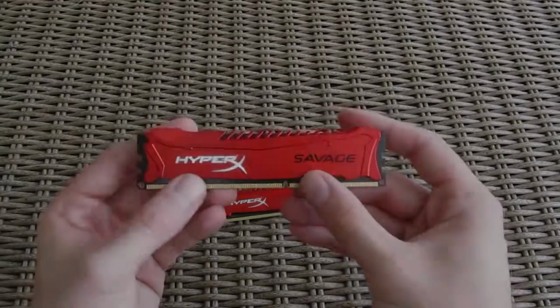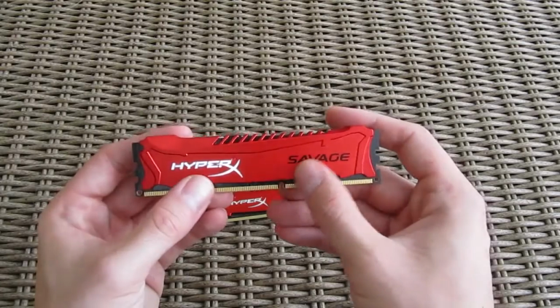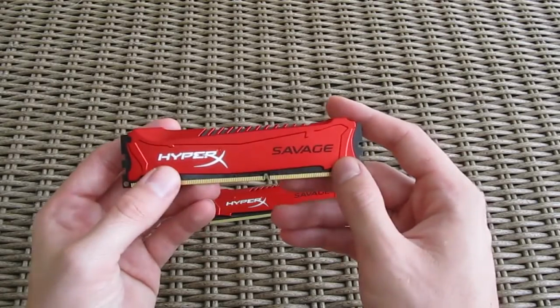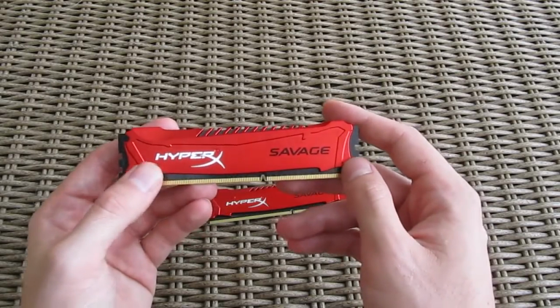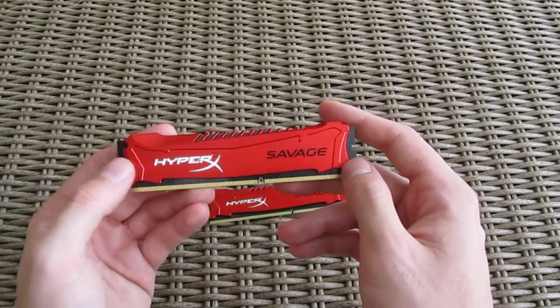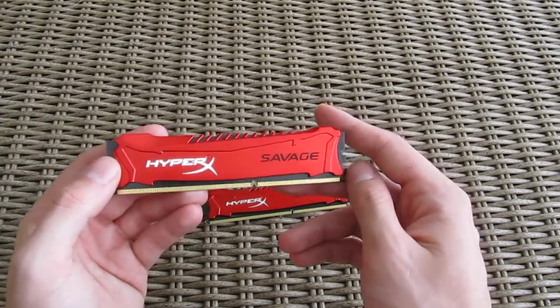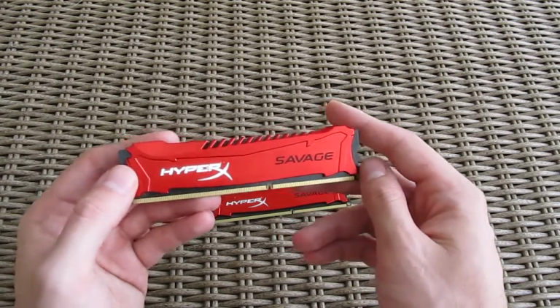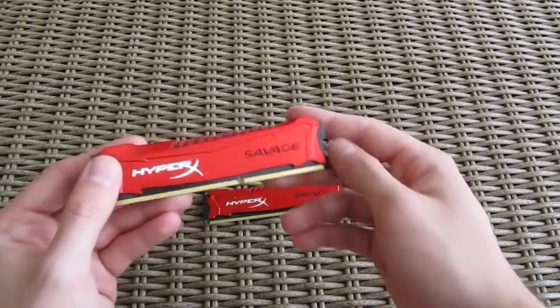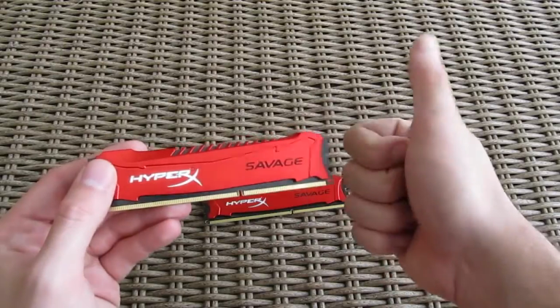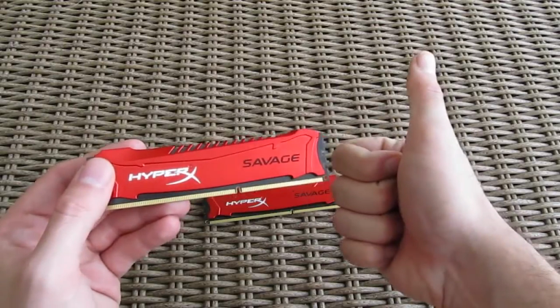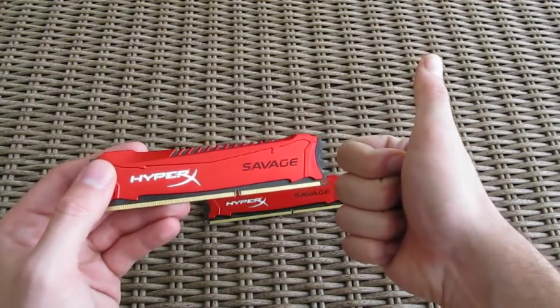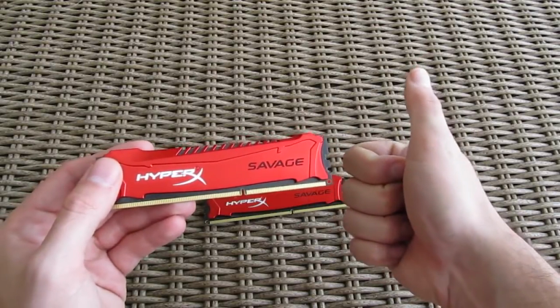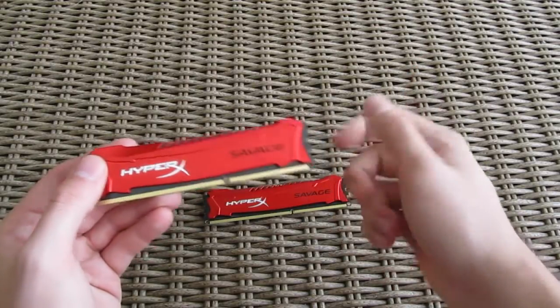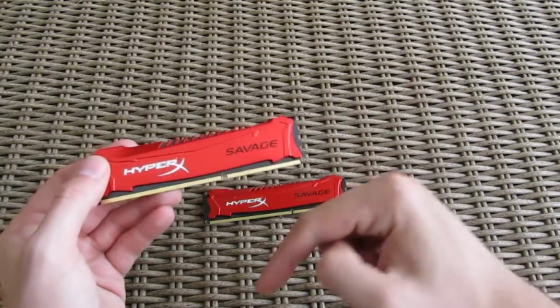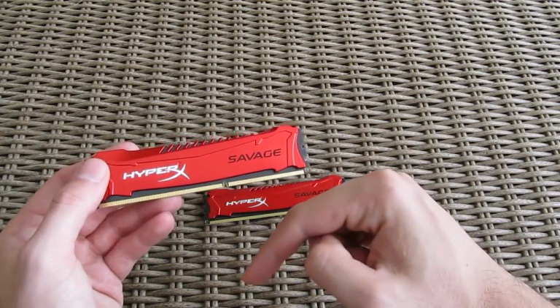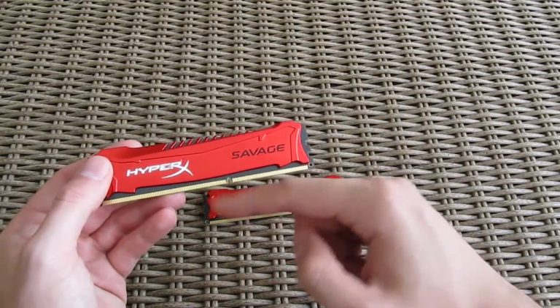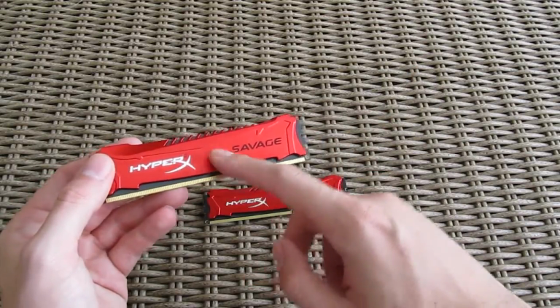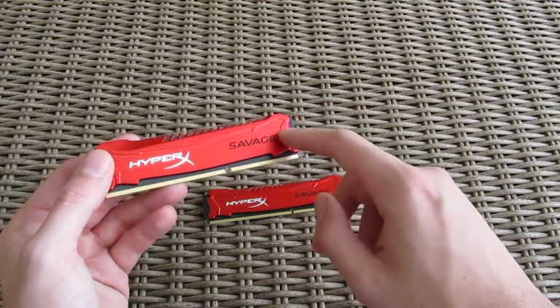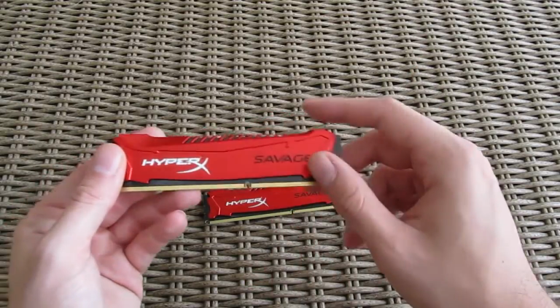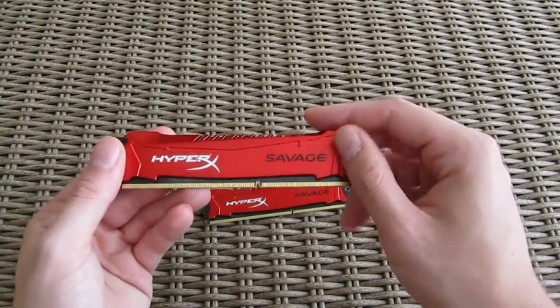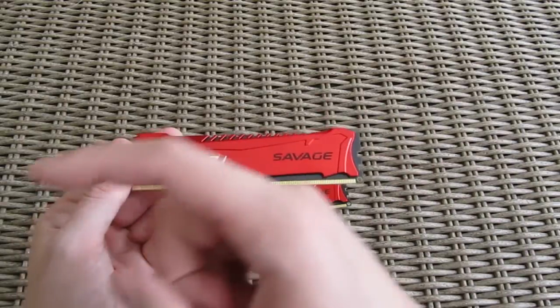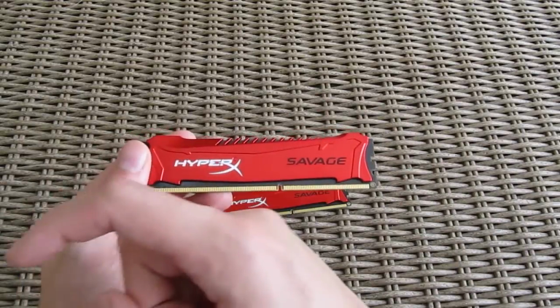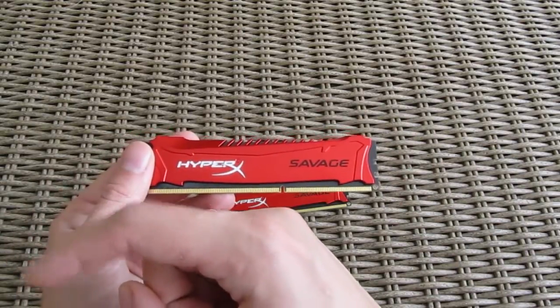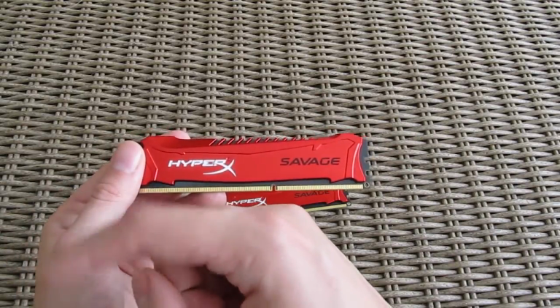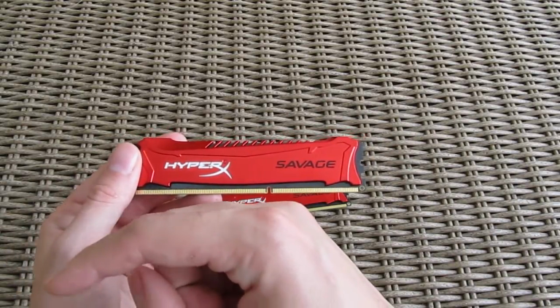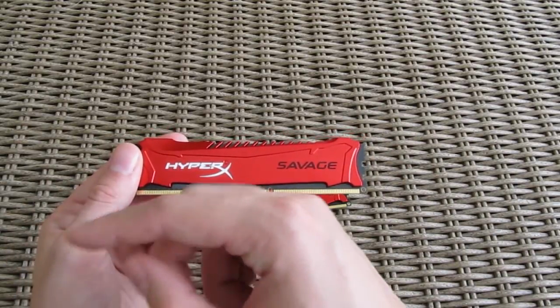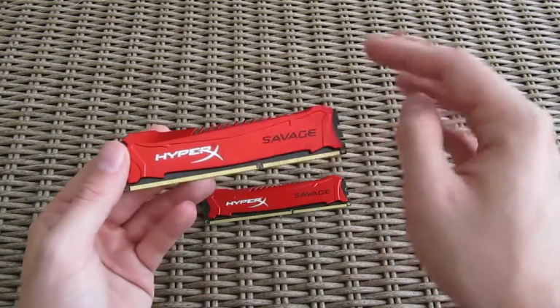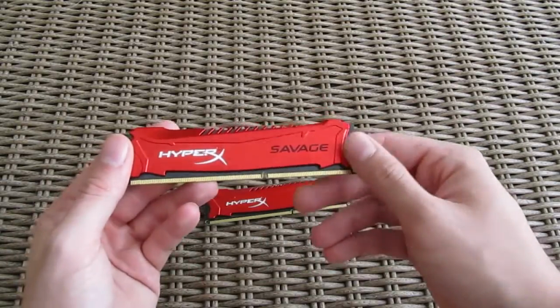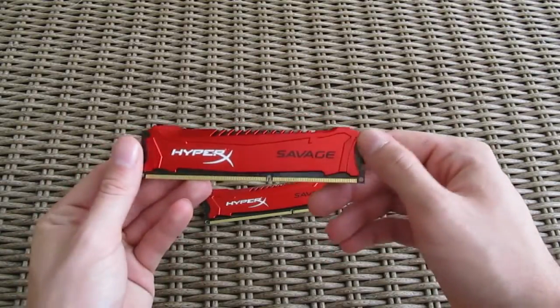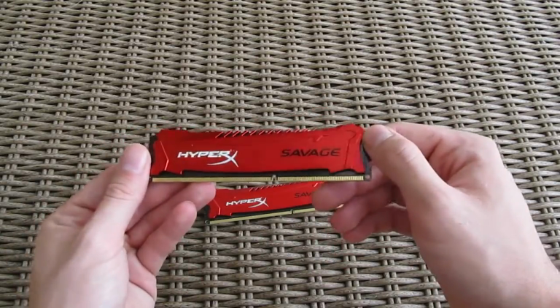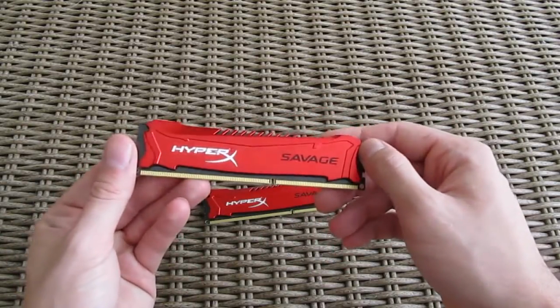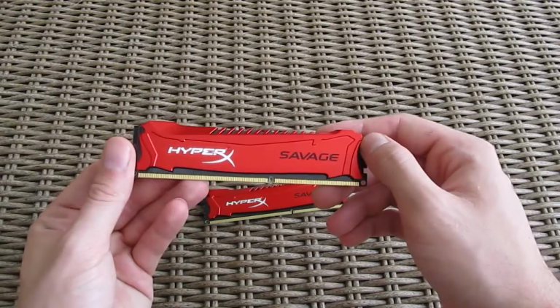Thank you guys for checking out our unboxing and quick preview of the Kingston HyperX Savage RAM. Don't forget to give us a thumbs up if you liked our video, leave a comment if you have any questions about the product, and be sure to subscribe to our TekTick YouTube channel for more content like this, or check out our other videos from before.